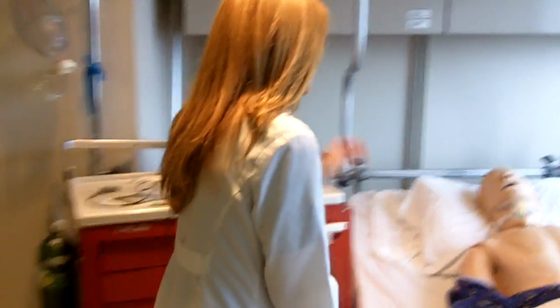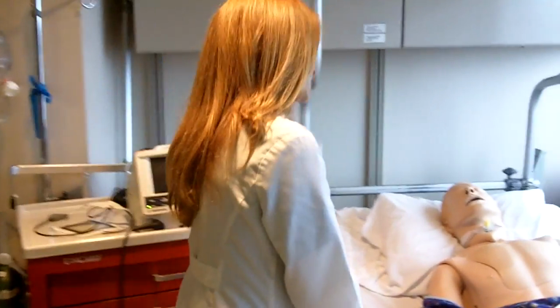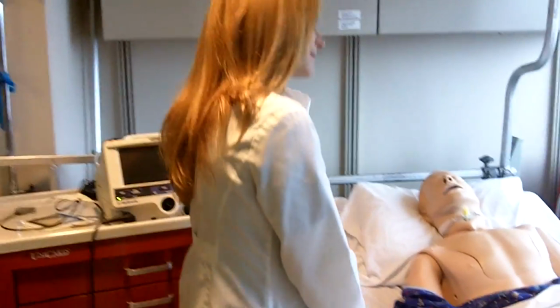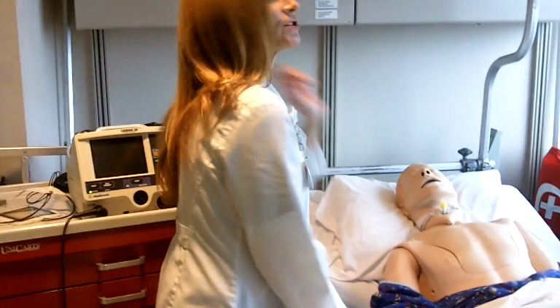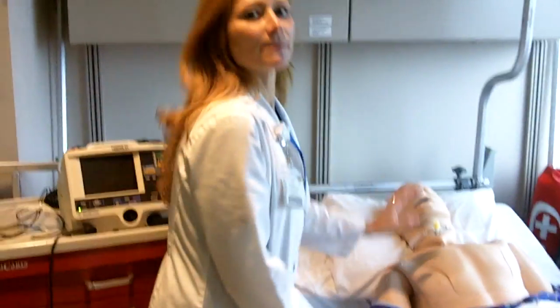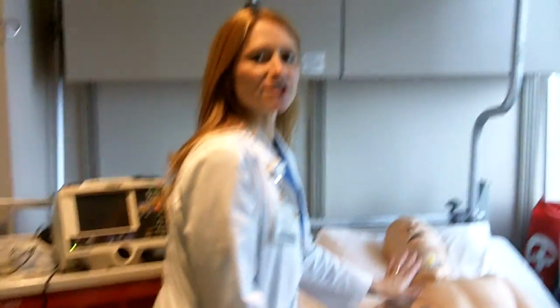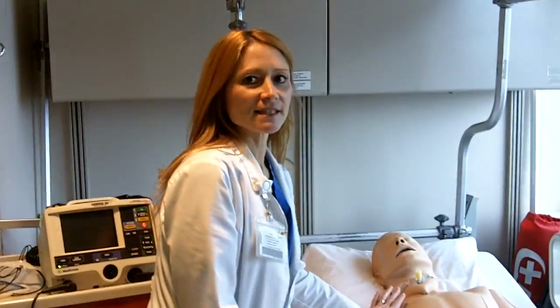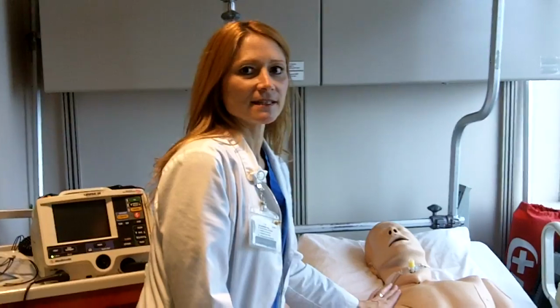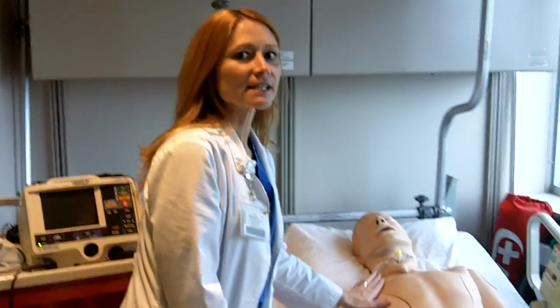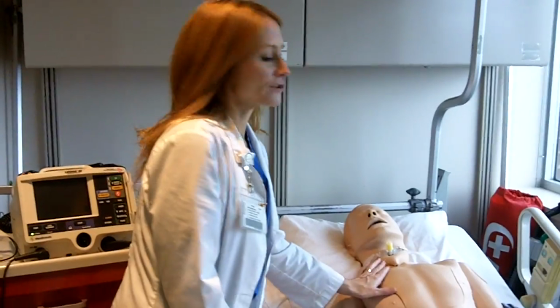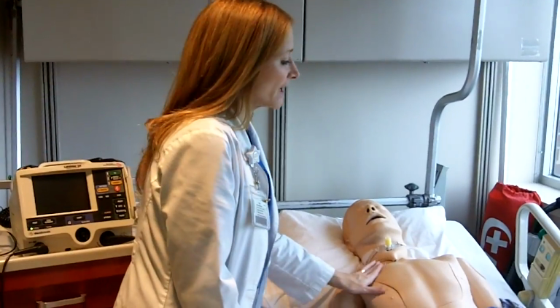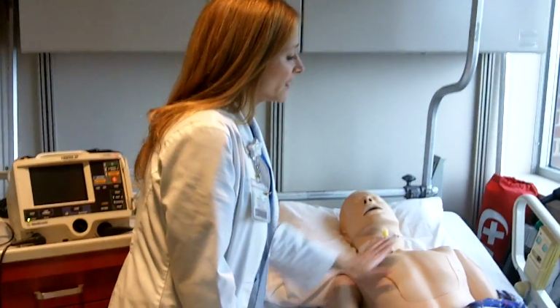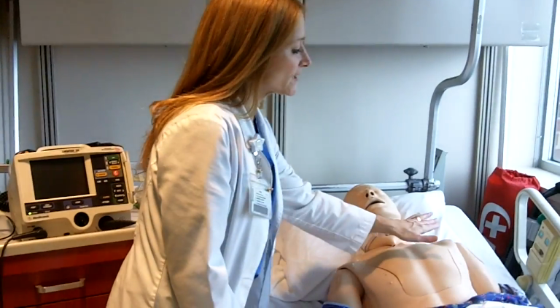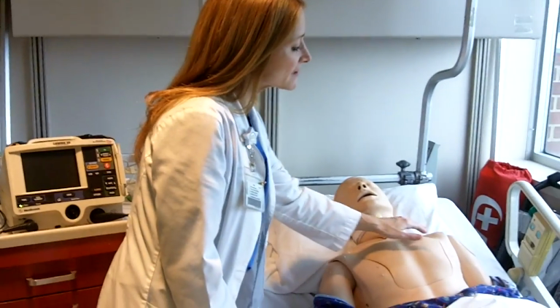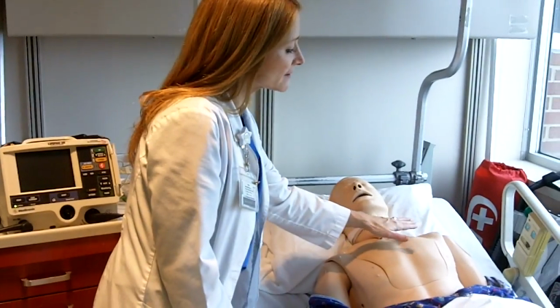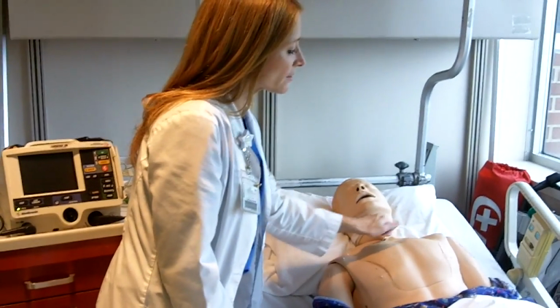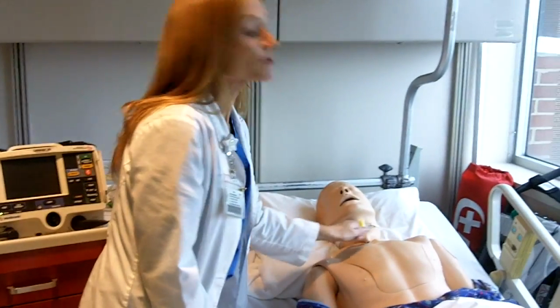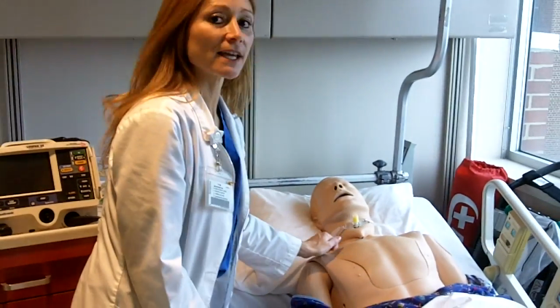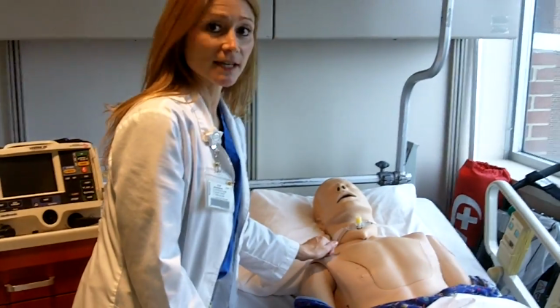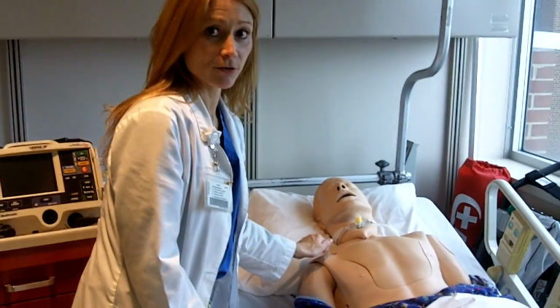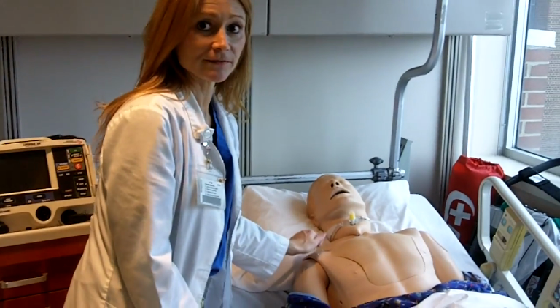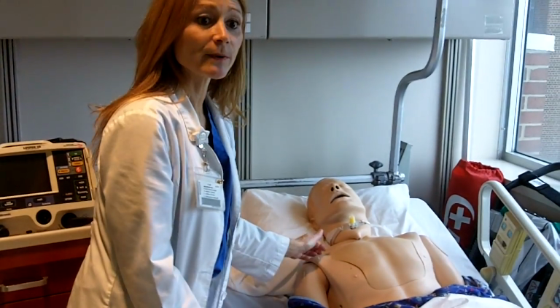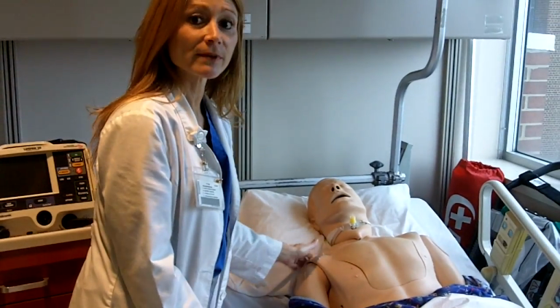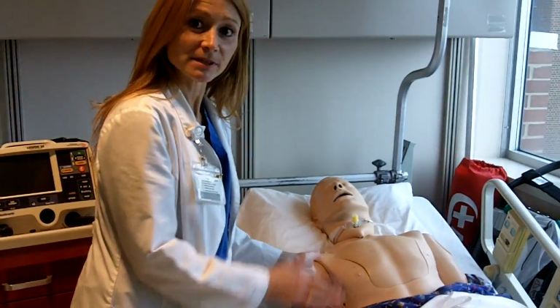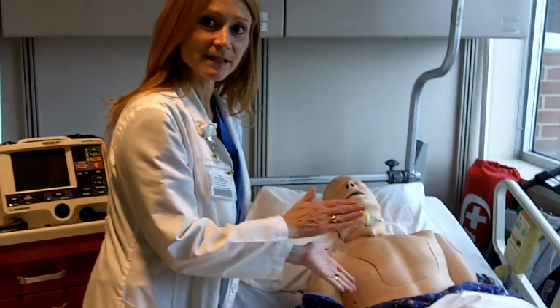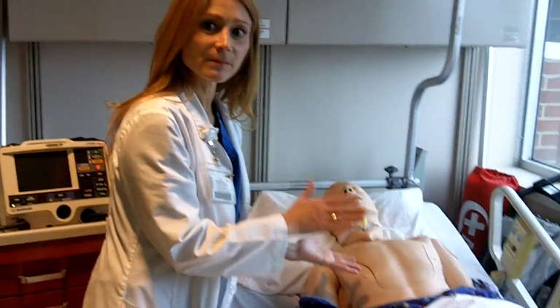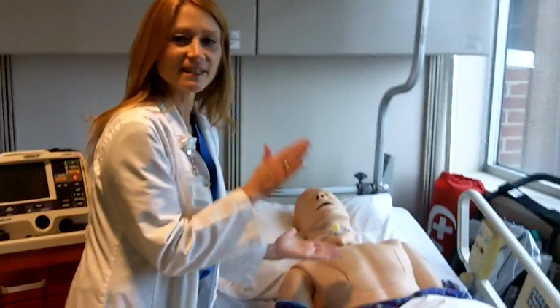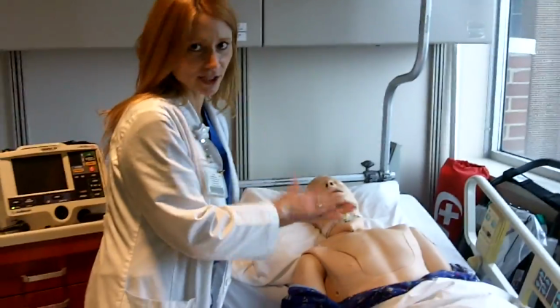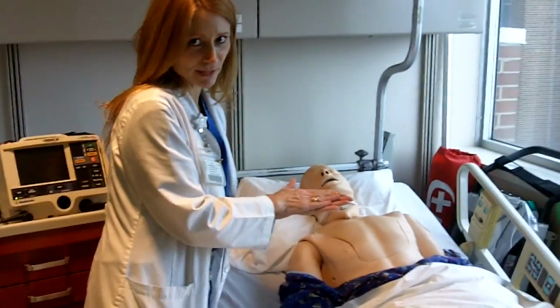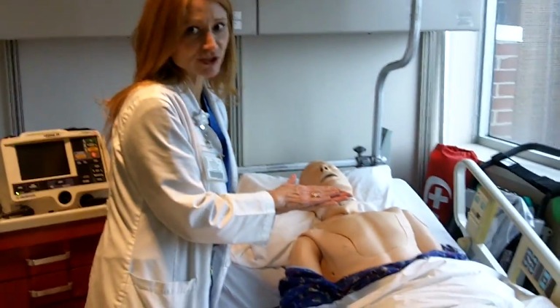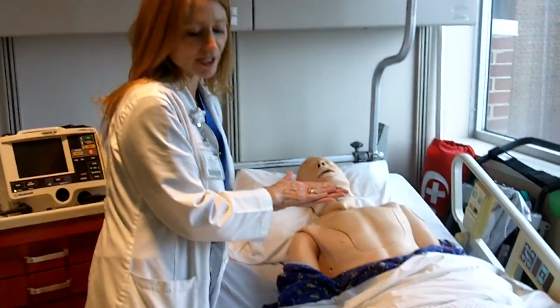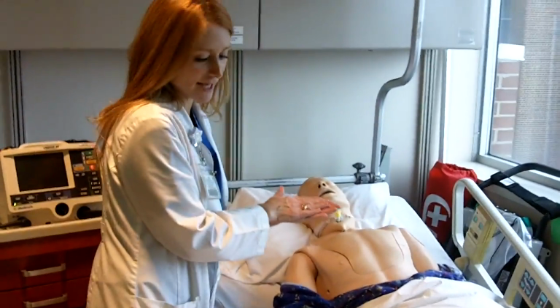First, we want to make sure the patient's skin is clean and dry. If there's excess hair, I will shave the hair off. This way, when I put the pacing pads on, it will make good contact.